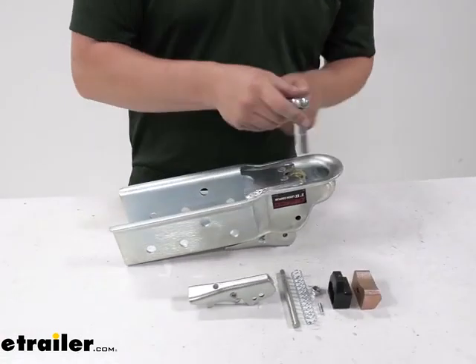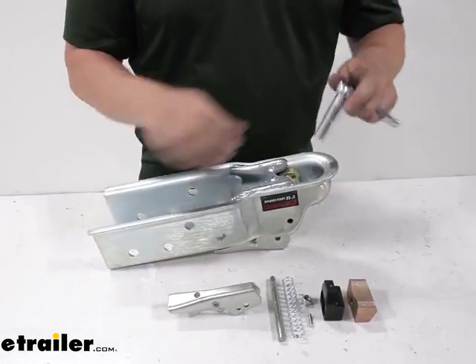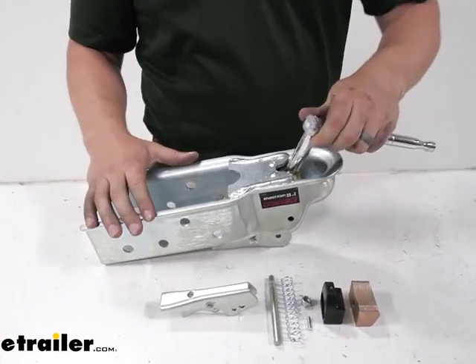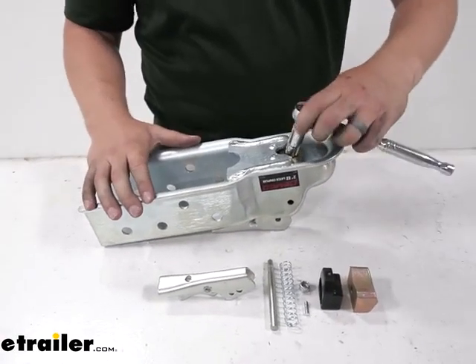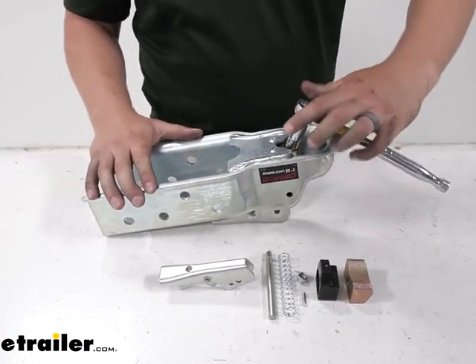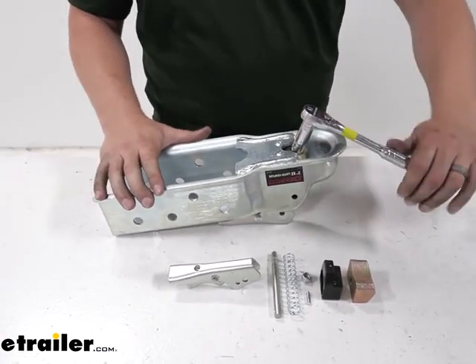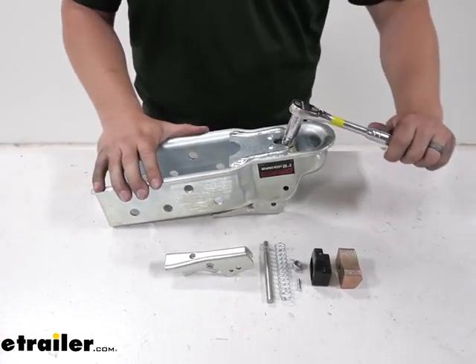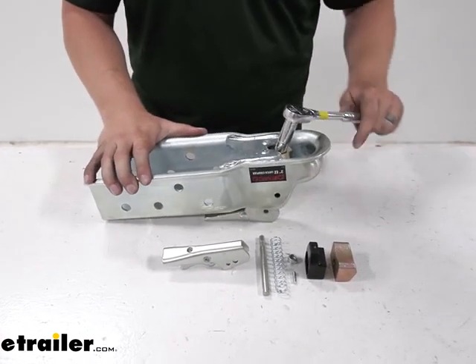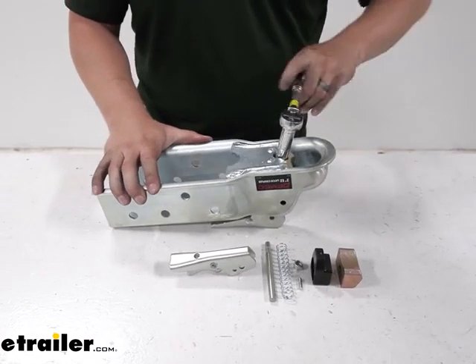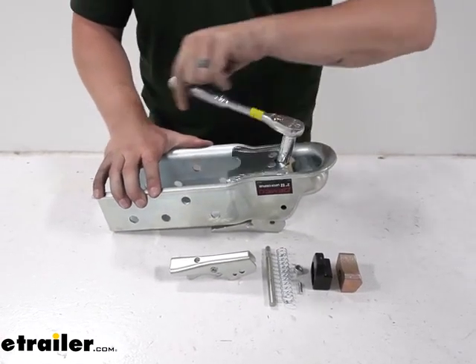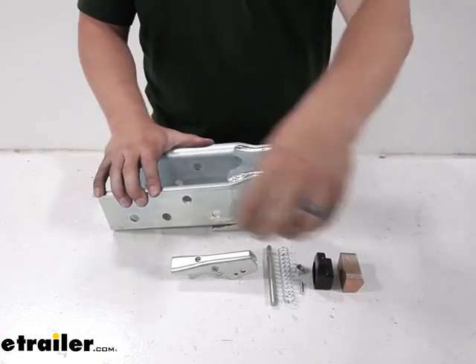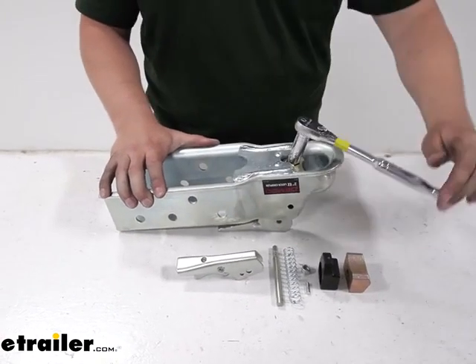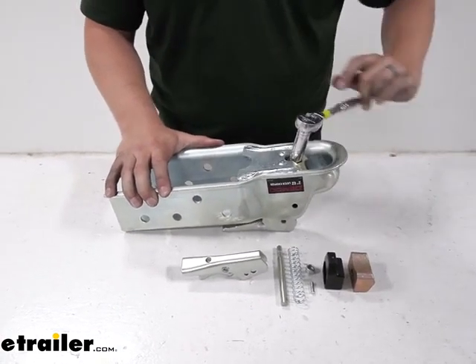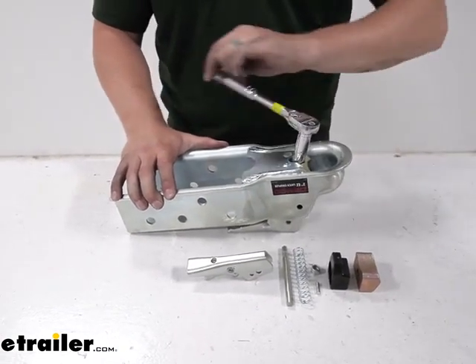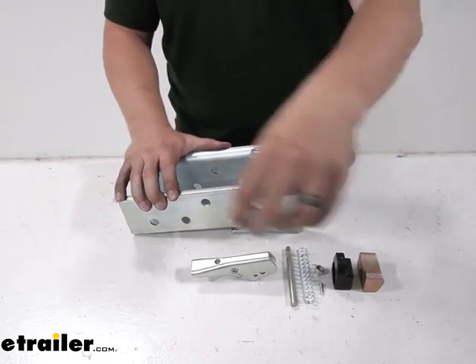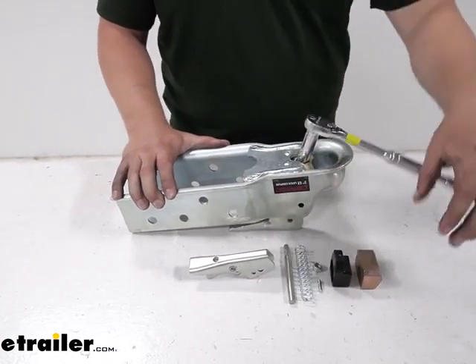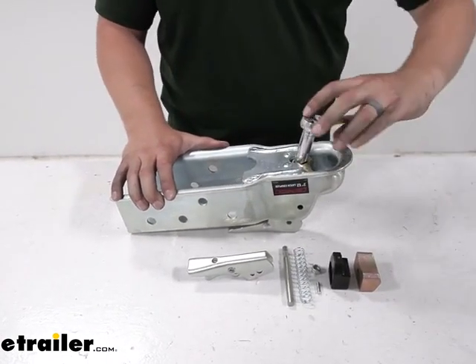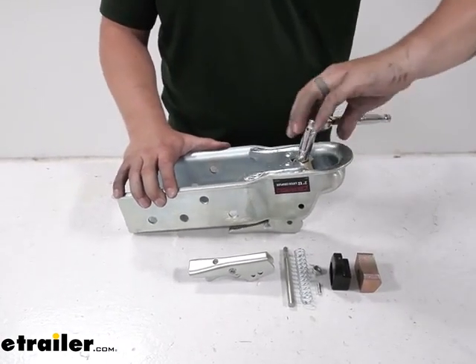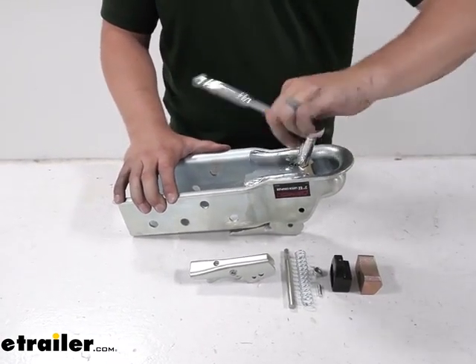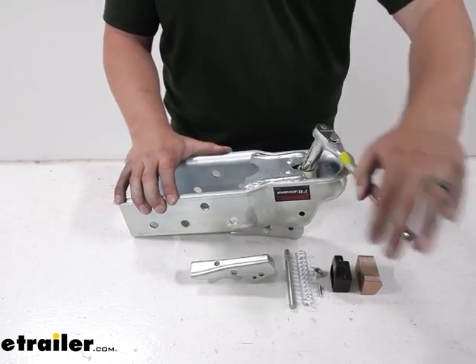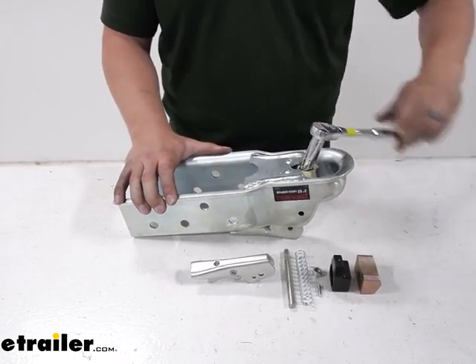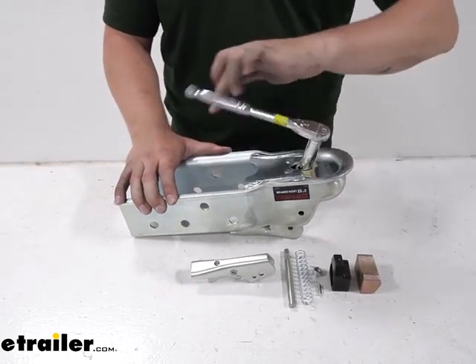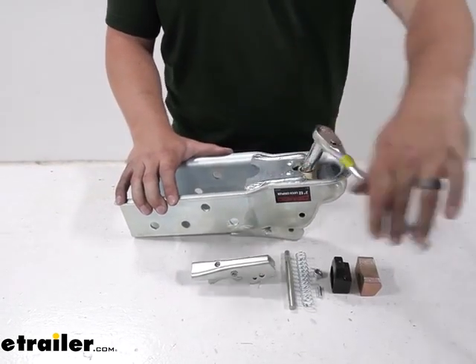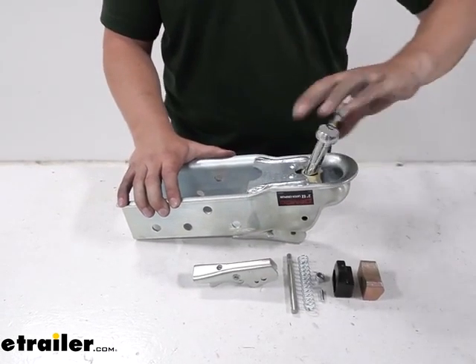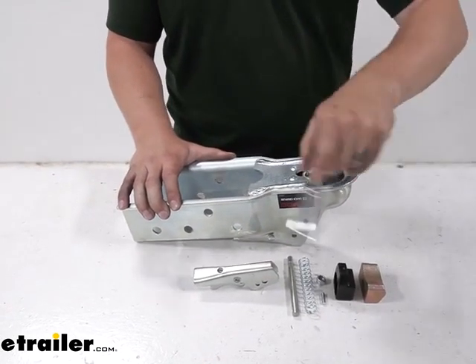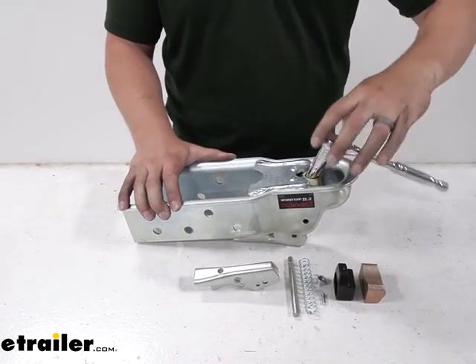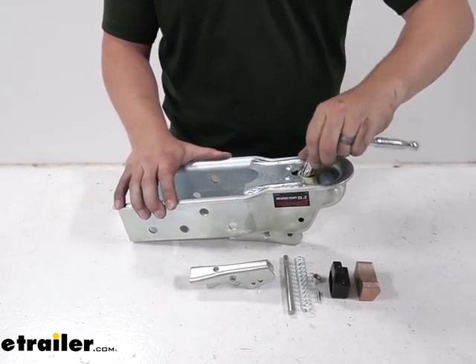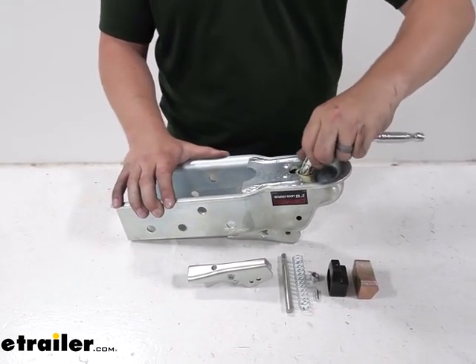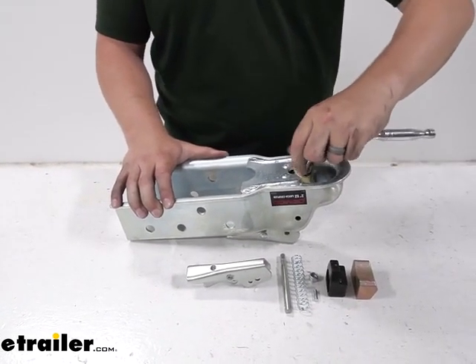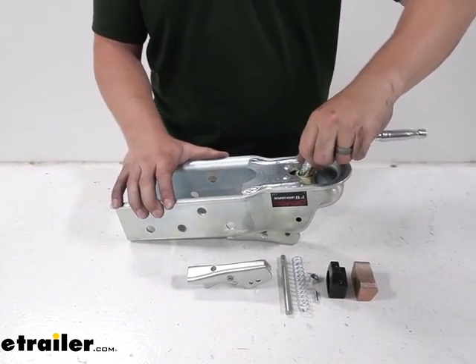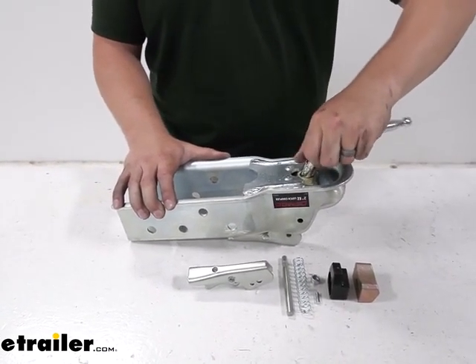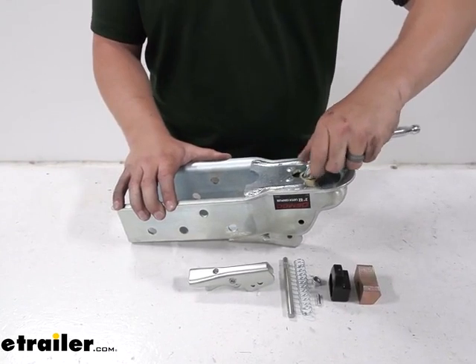If yours is completely broken, then yours might already be gone, so you don't need this part. But we're going to start by just removing the nut on the underside of that latch with the half-inch socket.